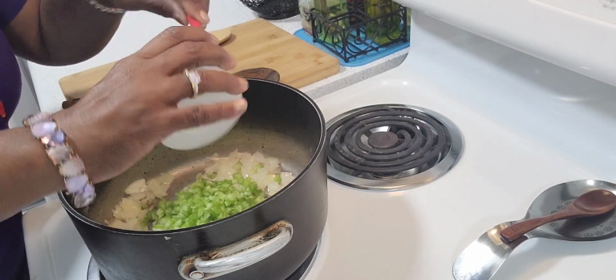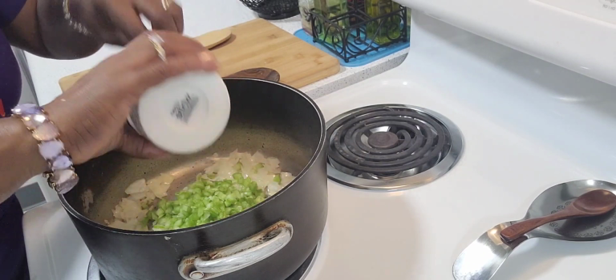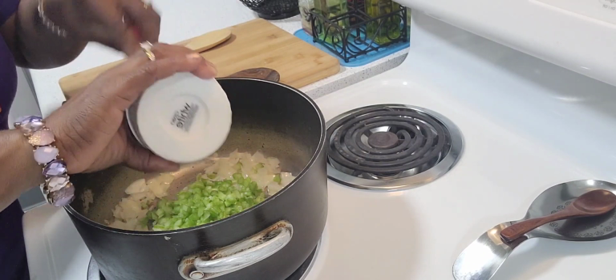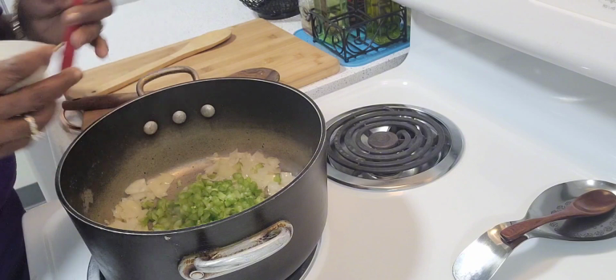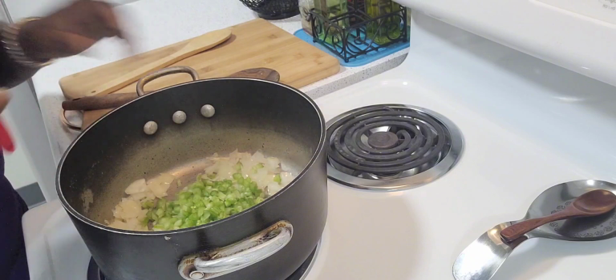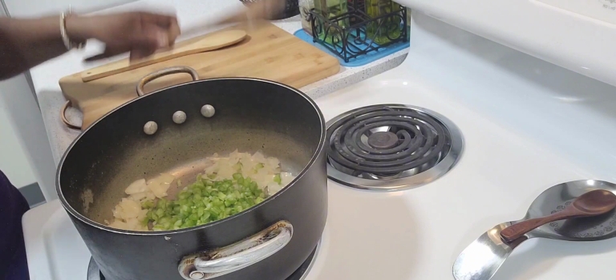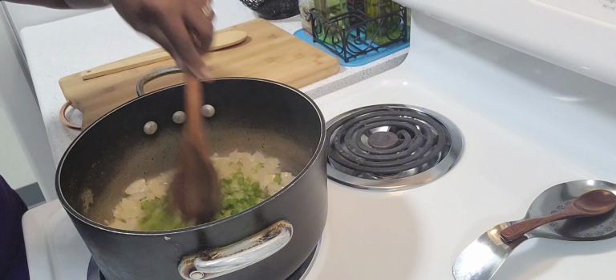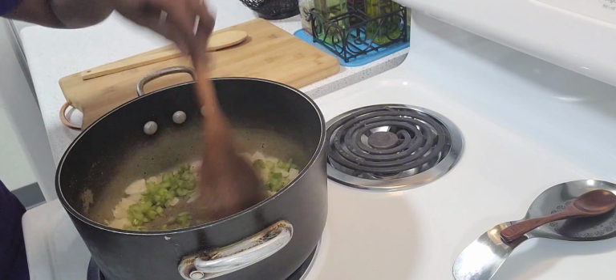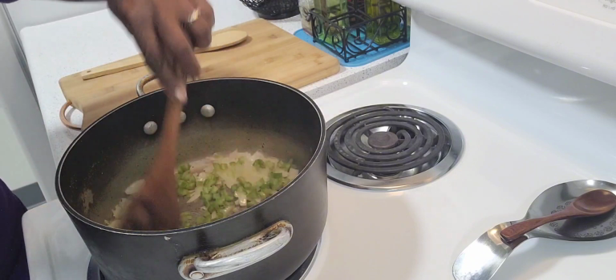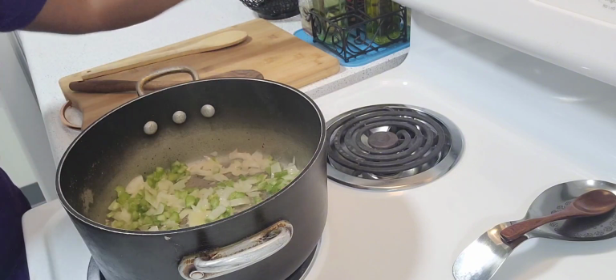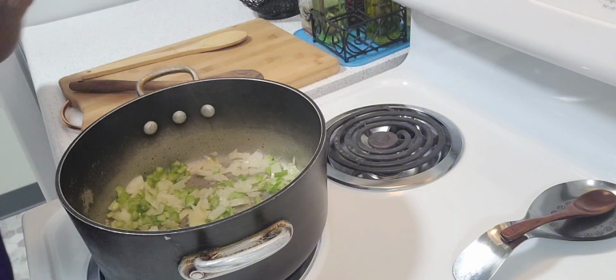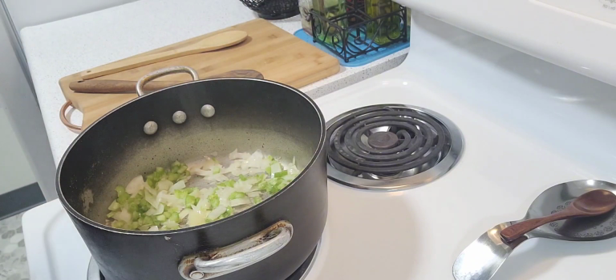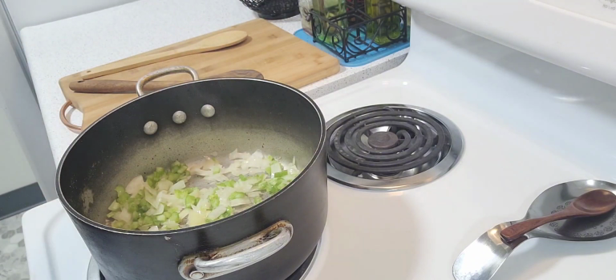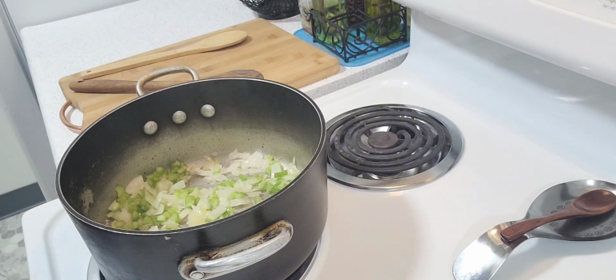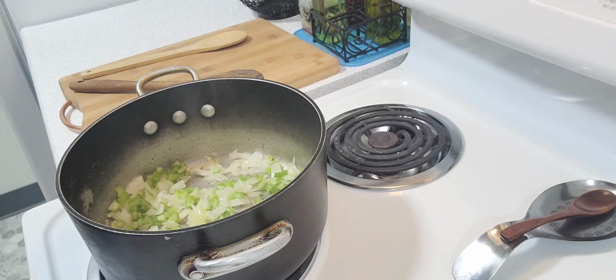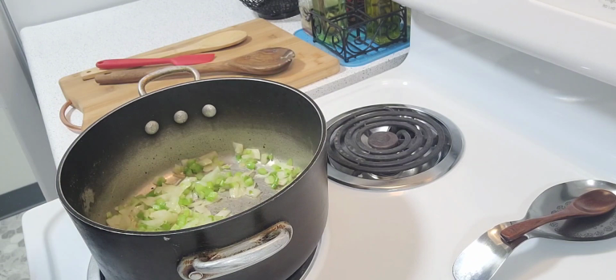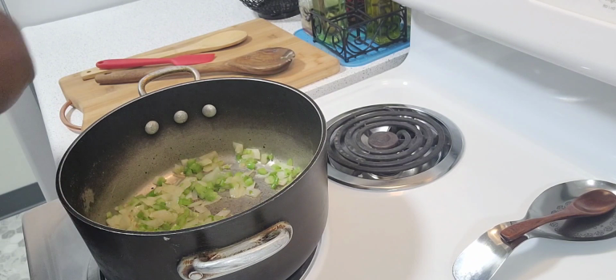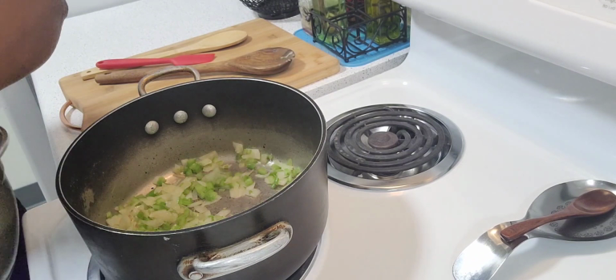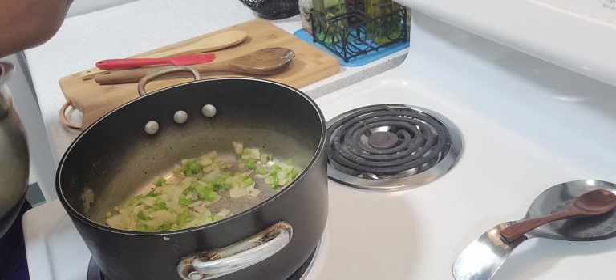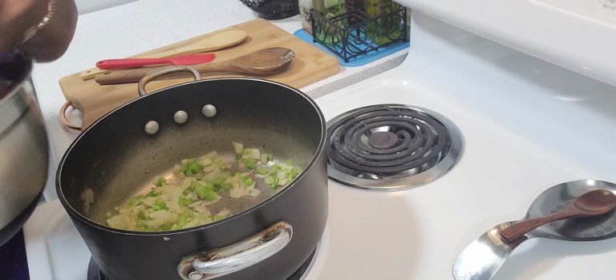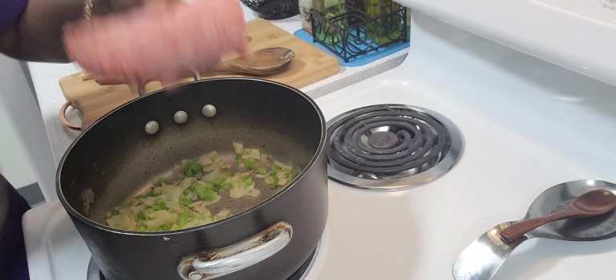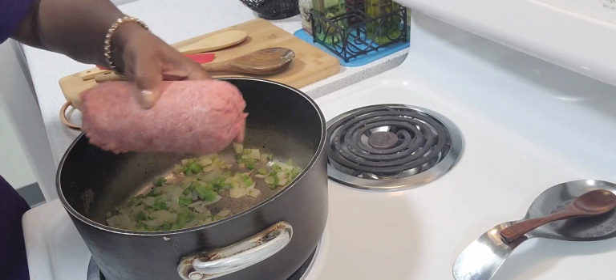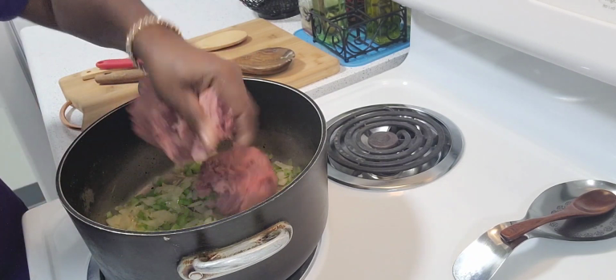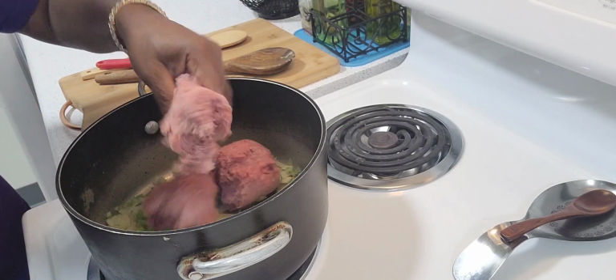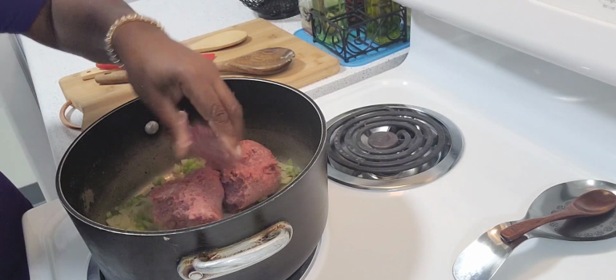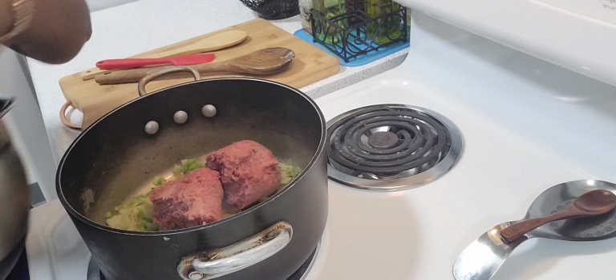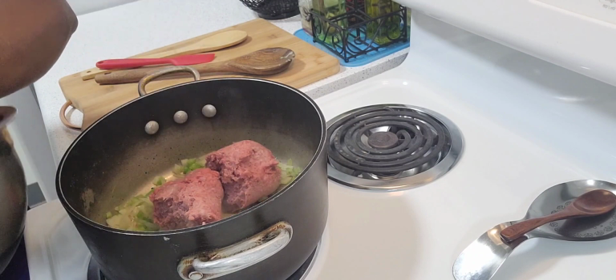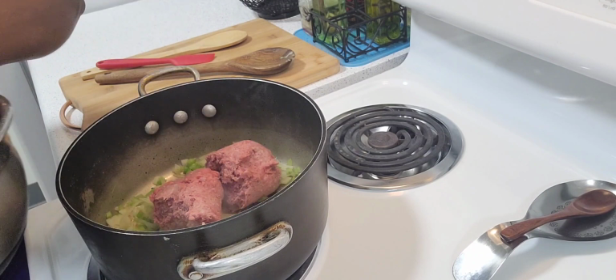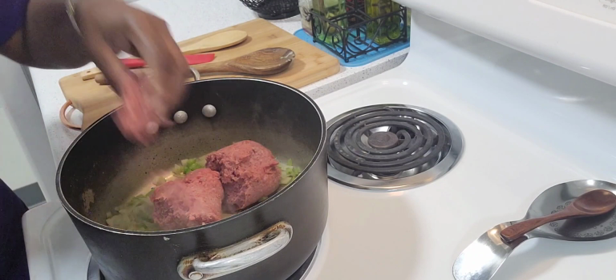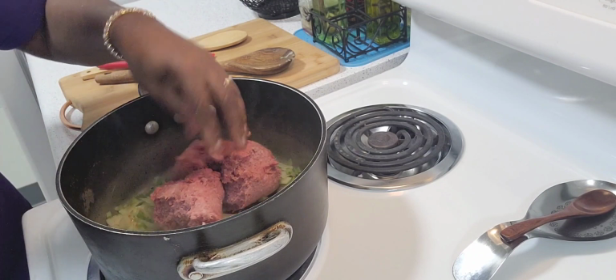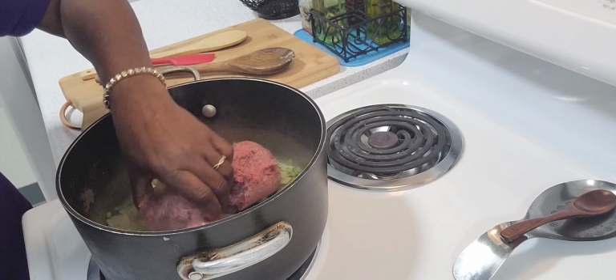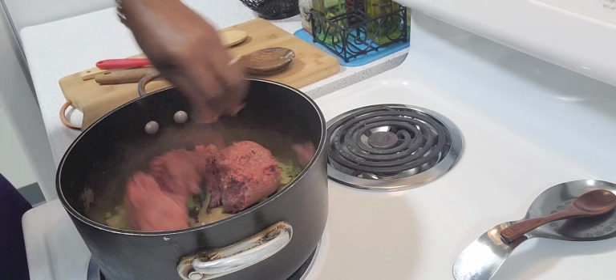This recipe will be in the description below. And if you're new here and you find this video helpful, do like and subscribe and click the bell to receive notifications for upcoming videos. One pound of ground beef.